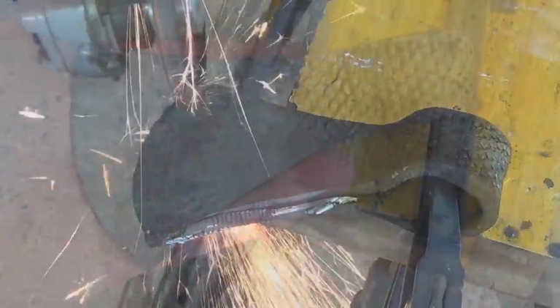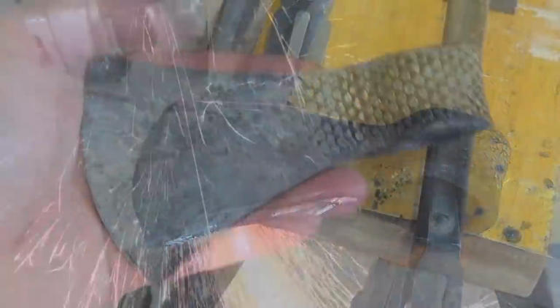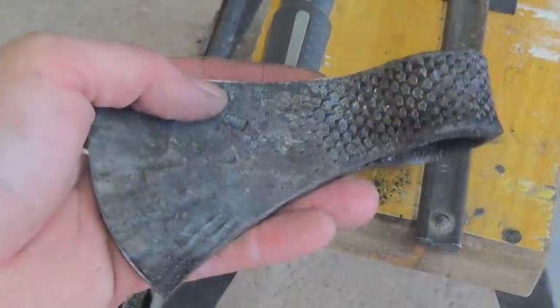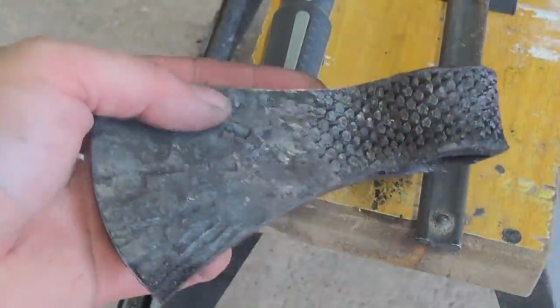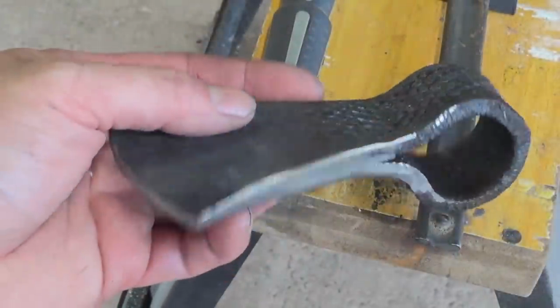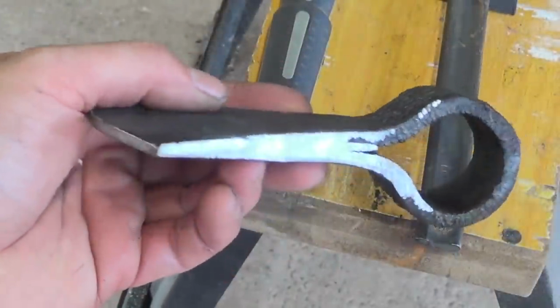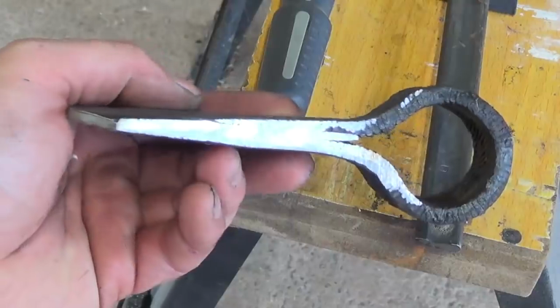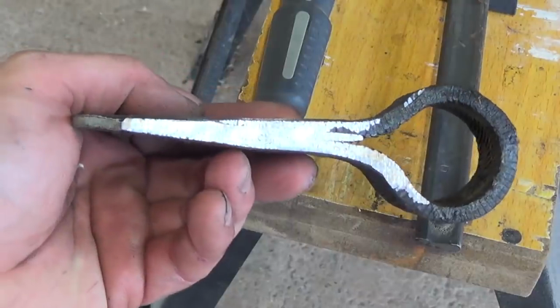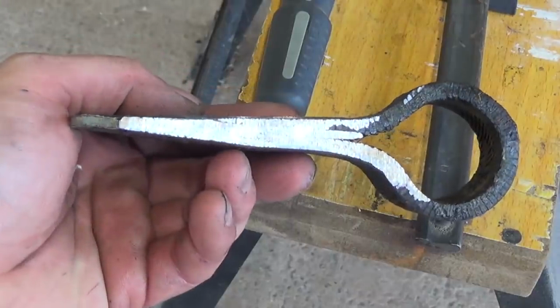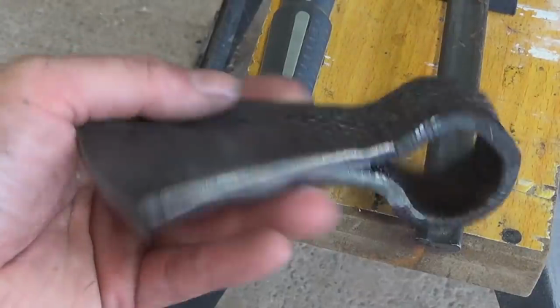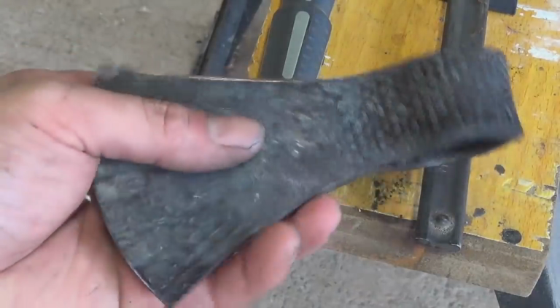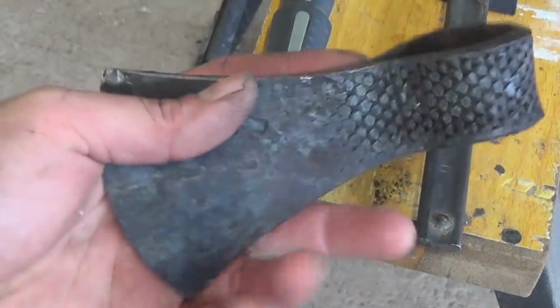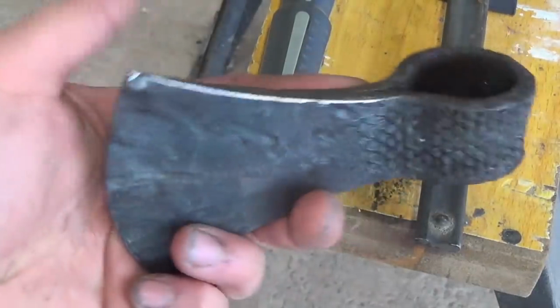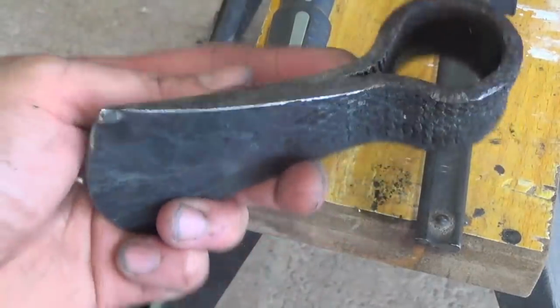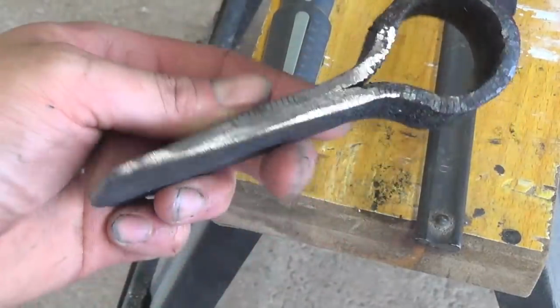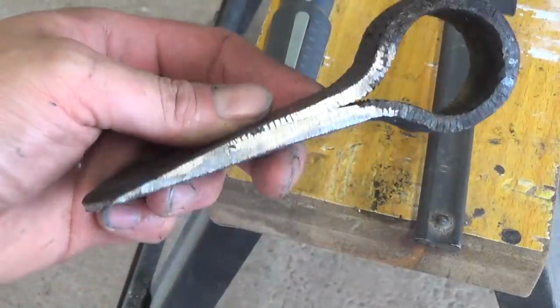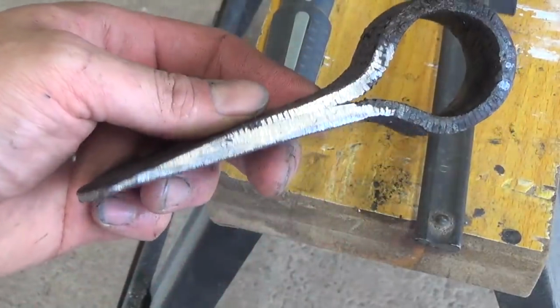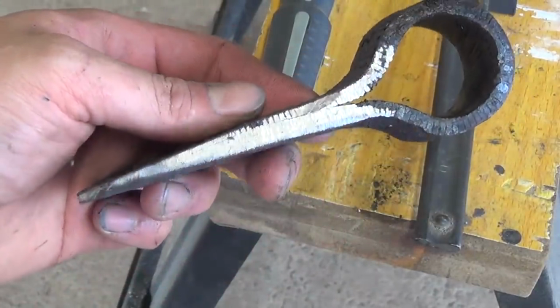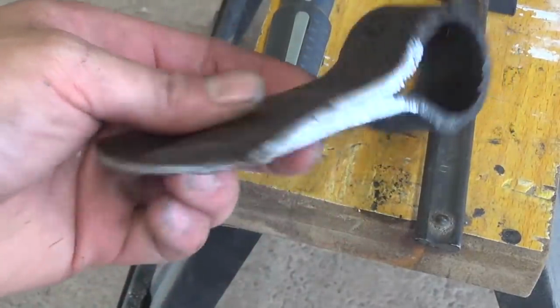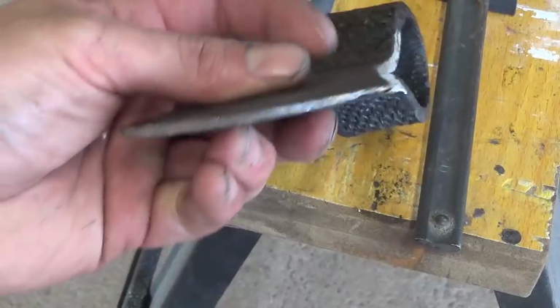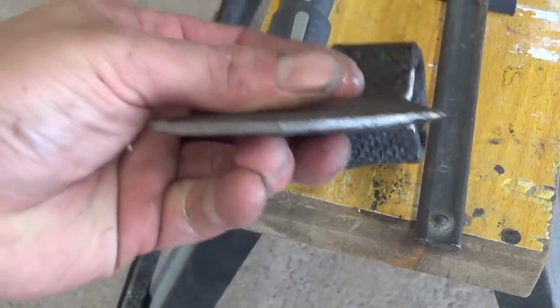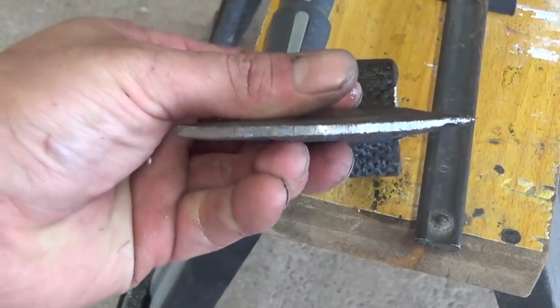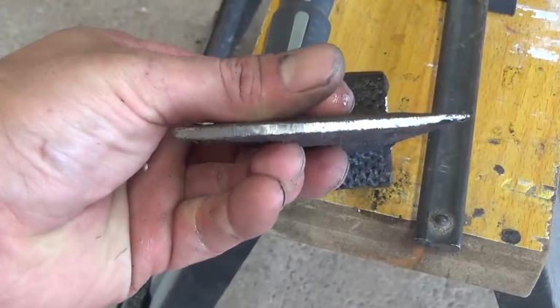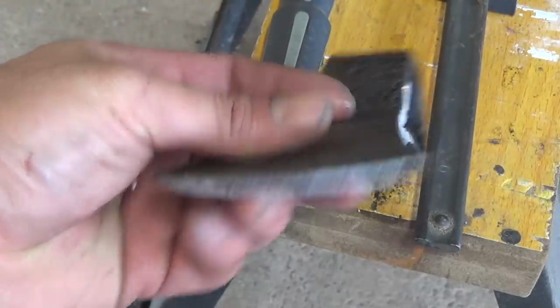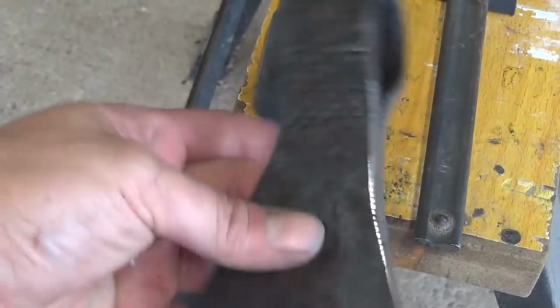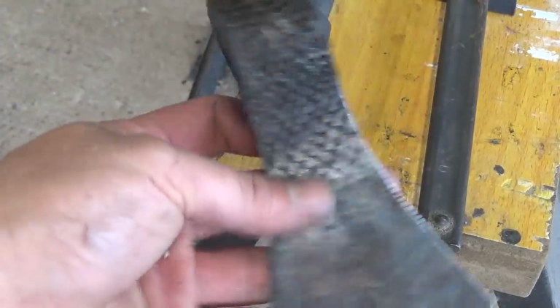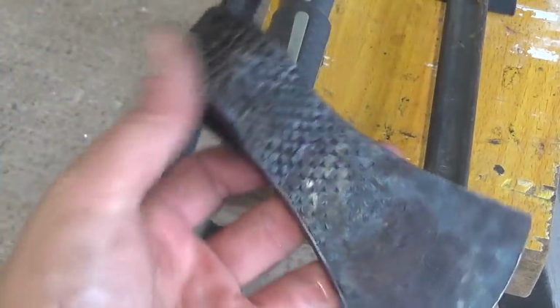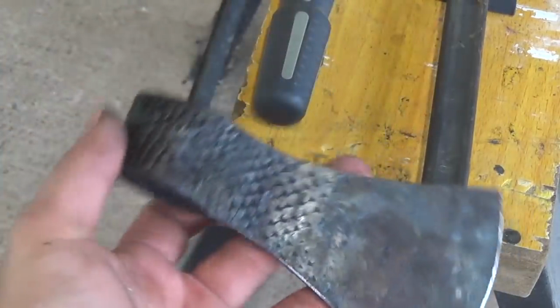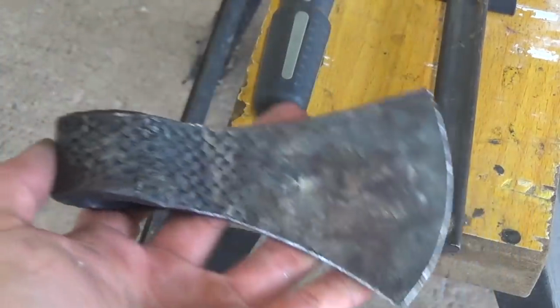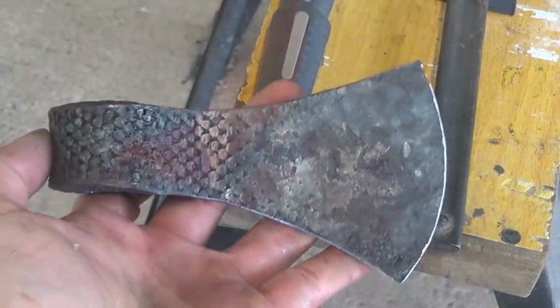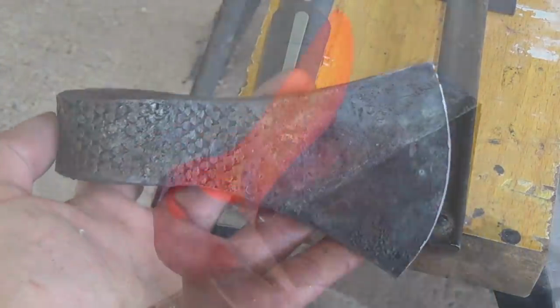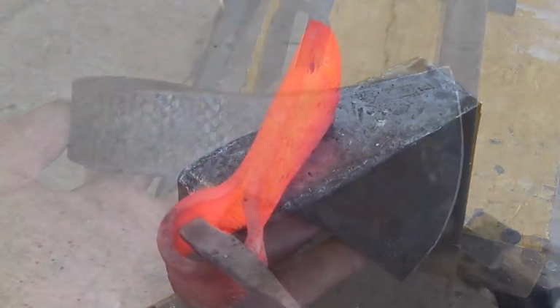Here's the axe head after rough cutting and grinding. I'm pretty happy with the weld so far. Now it's time to put it back into the forge and refine the shape.